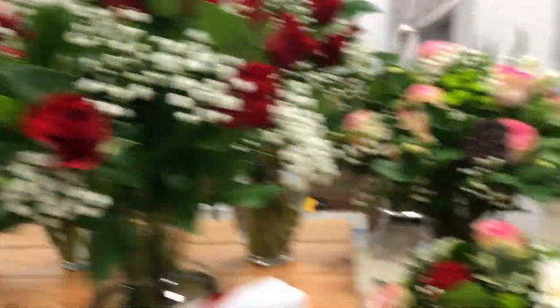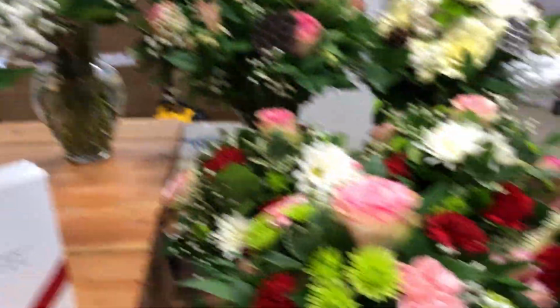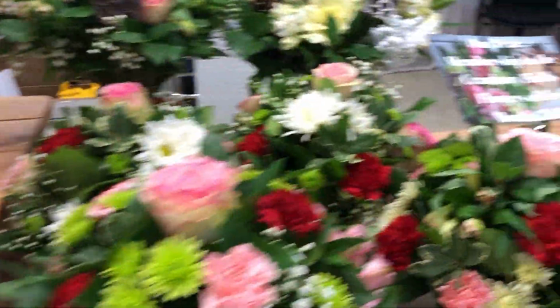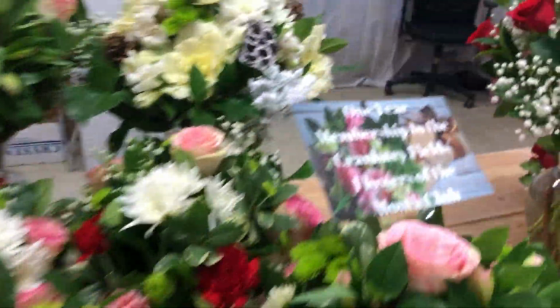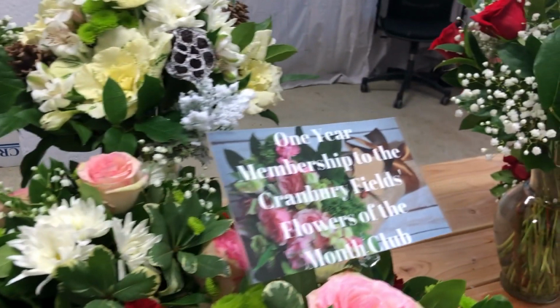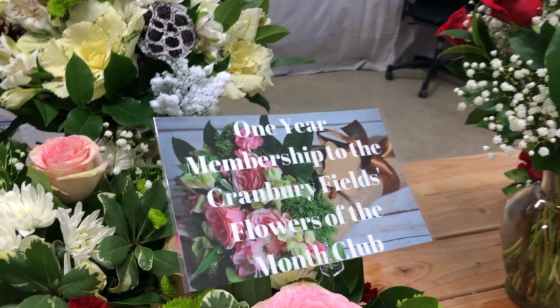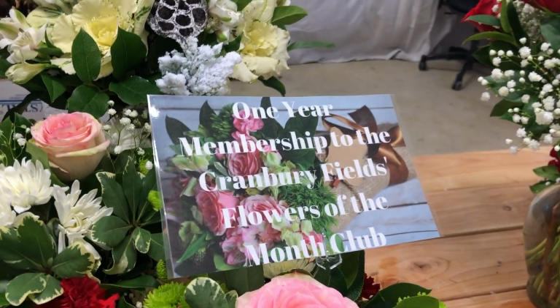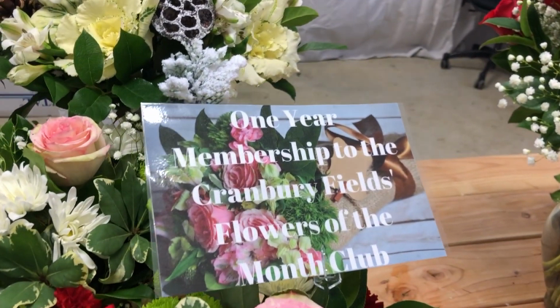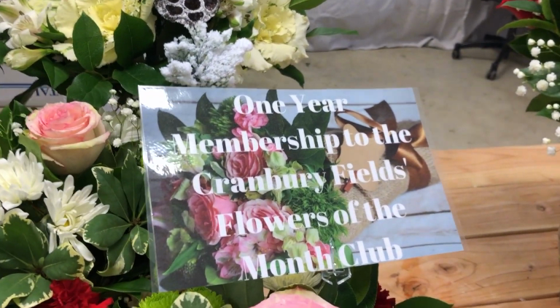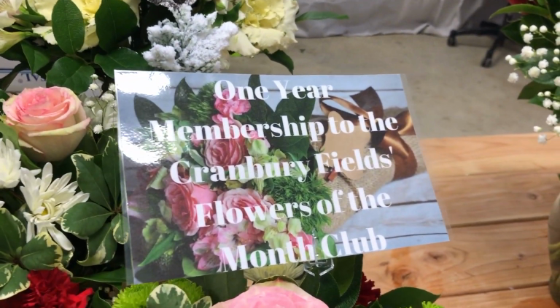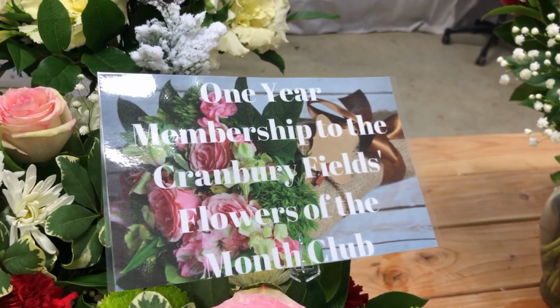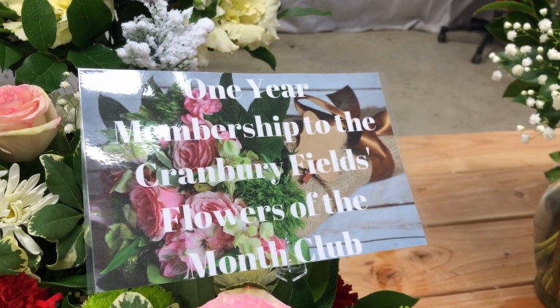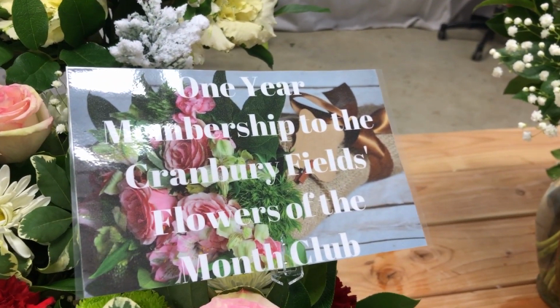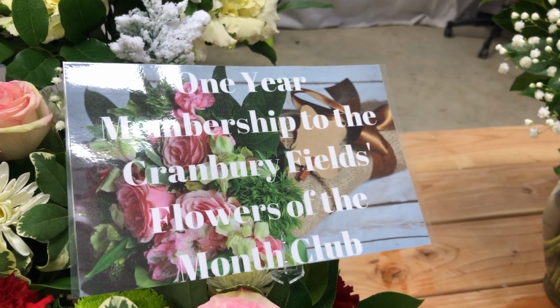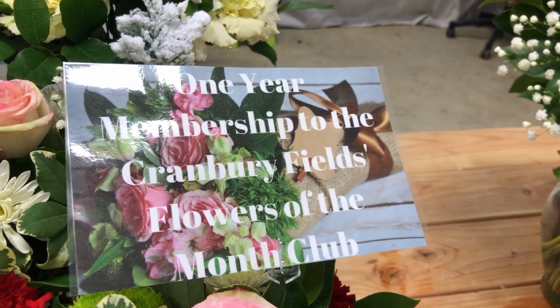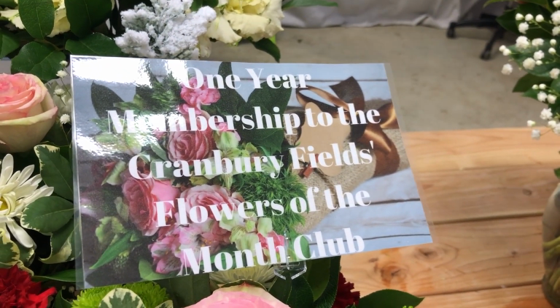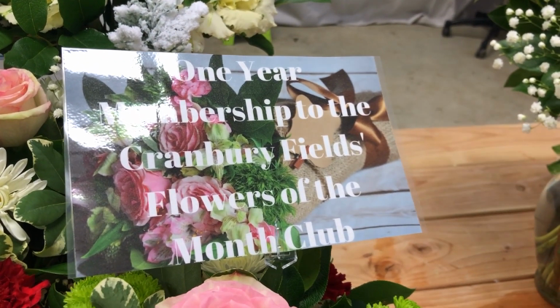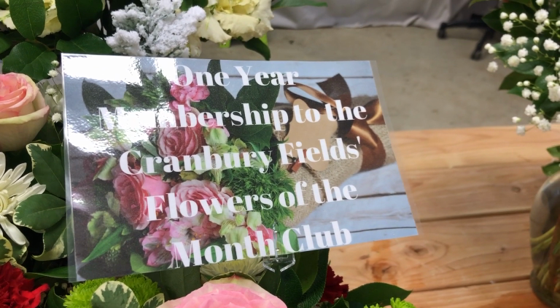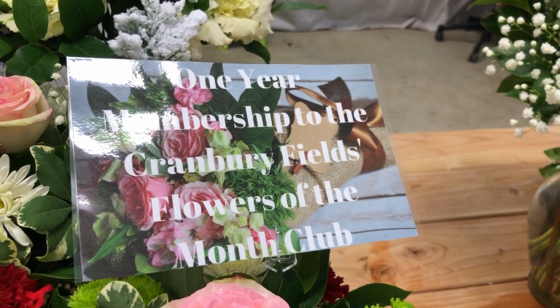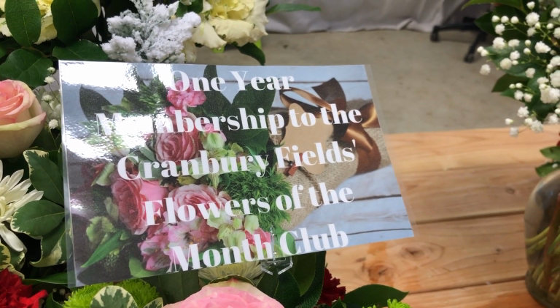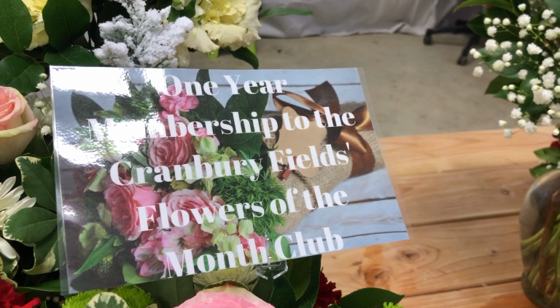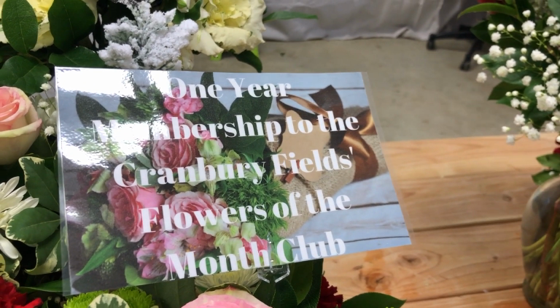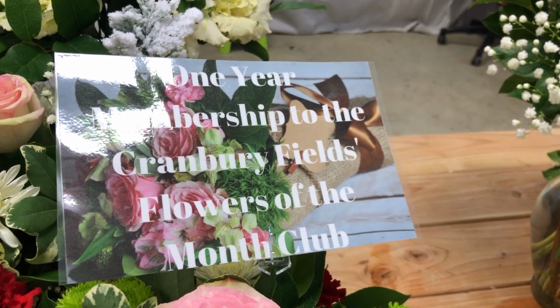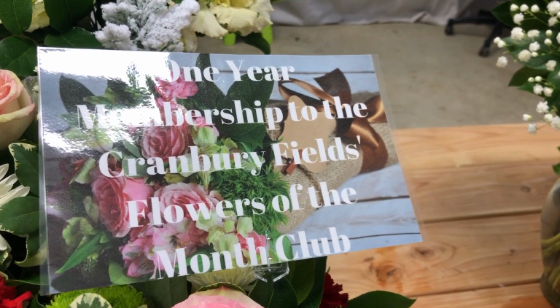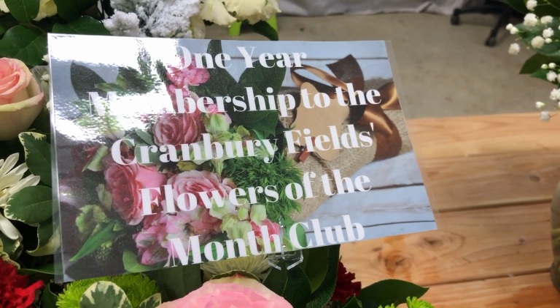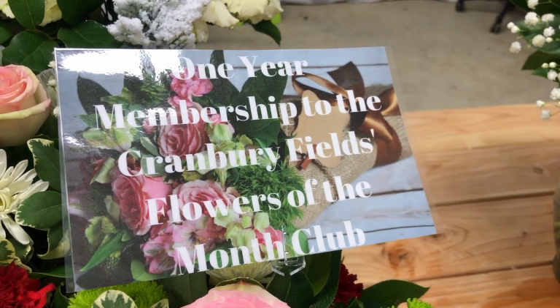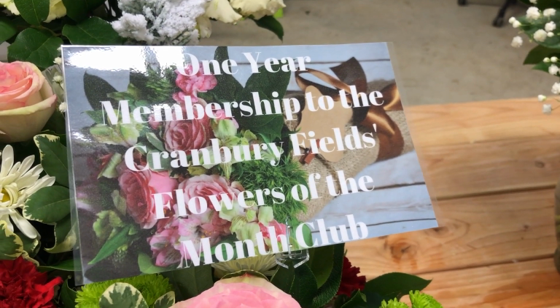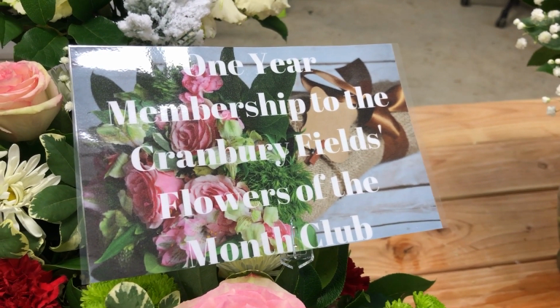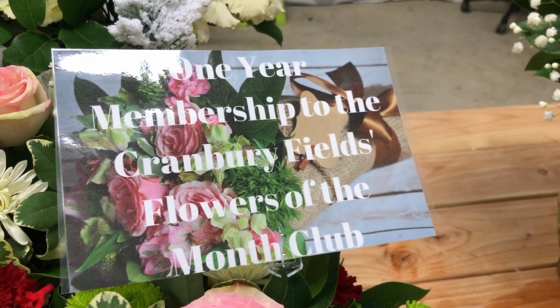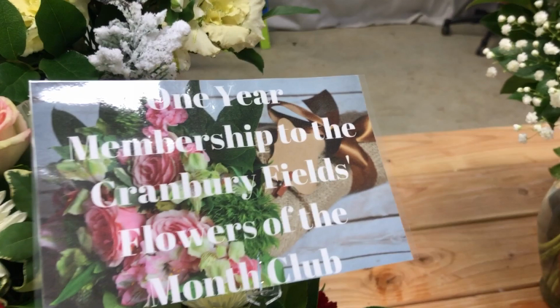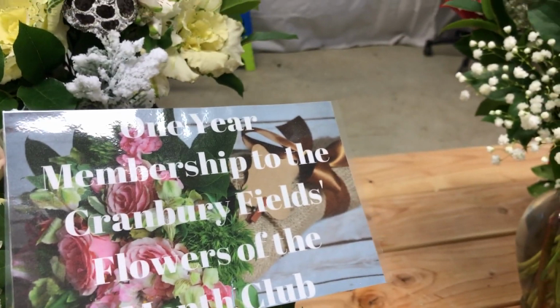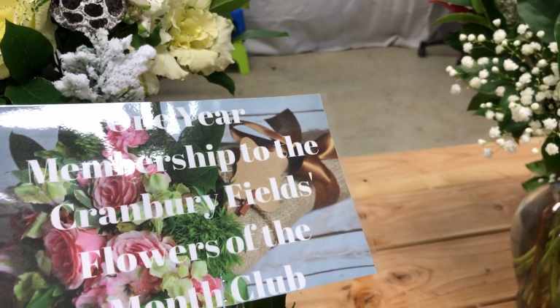We also have a fabulous gift idea which is a year's worth of flowers. Each month we have a different variety of flowers that we make into a beautiful arrangement and ship out to your loved ones, so they continue to get the flower love throughout the year.